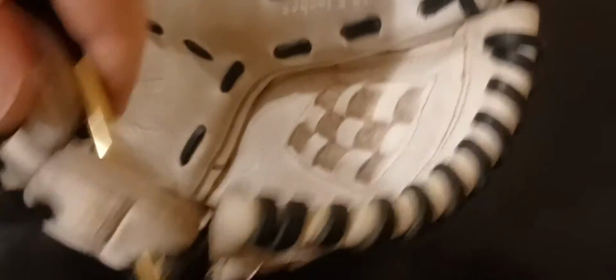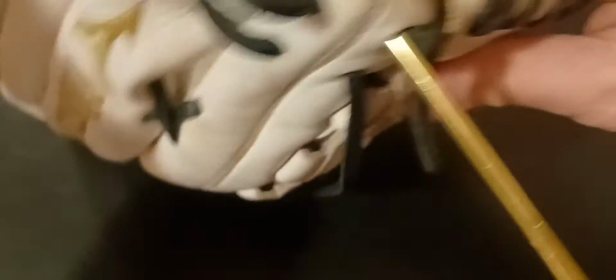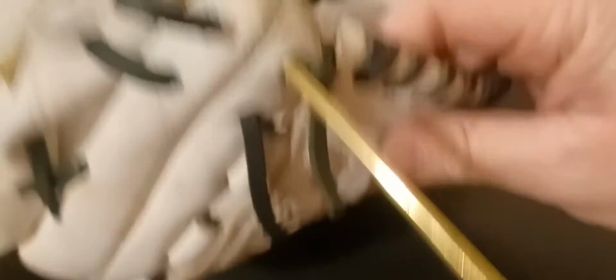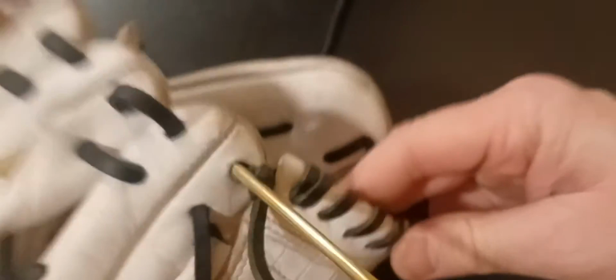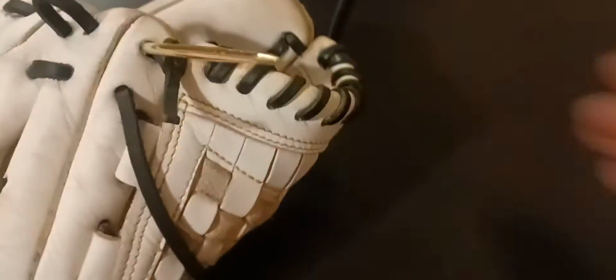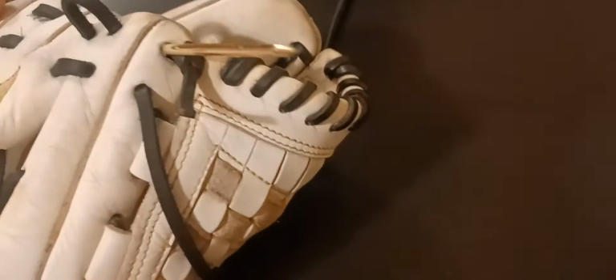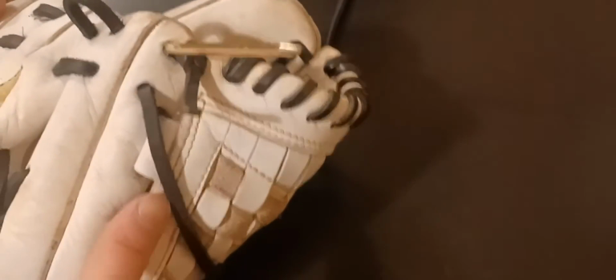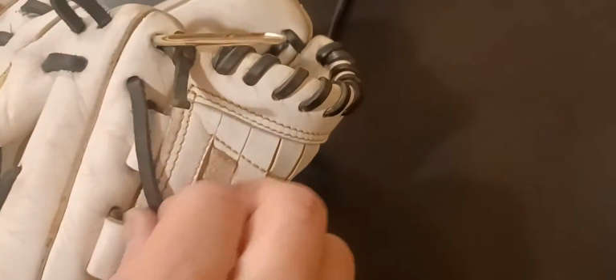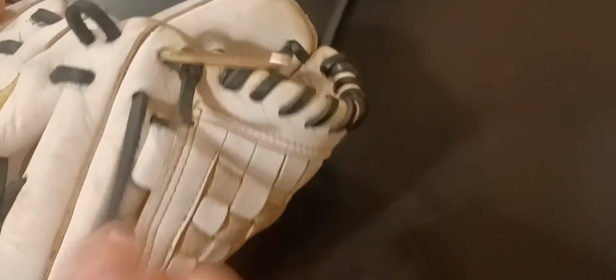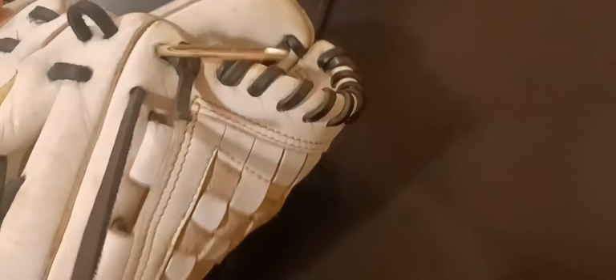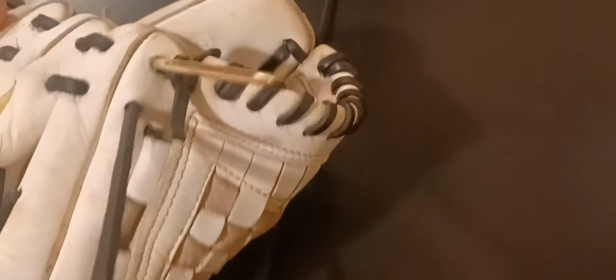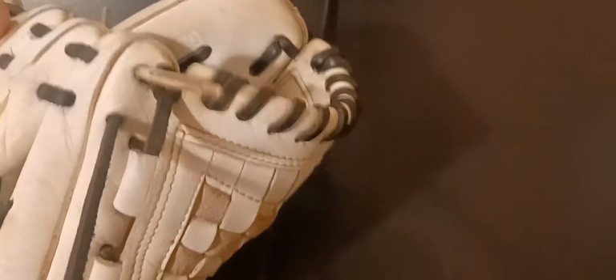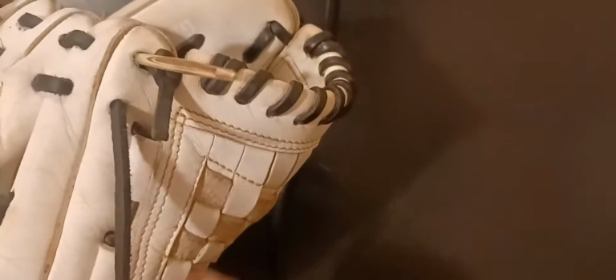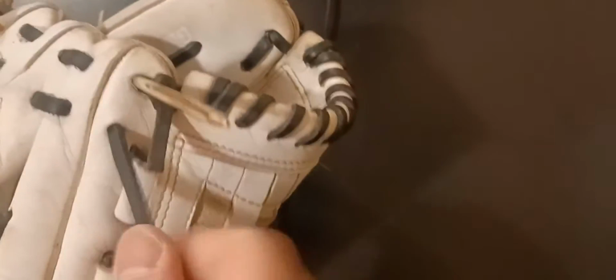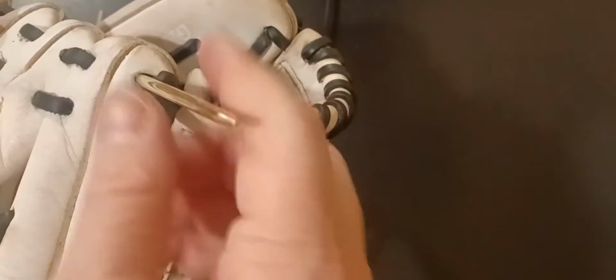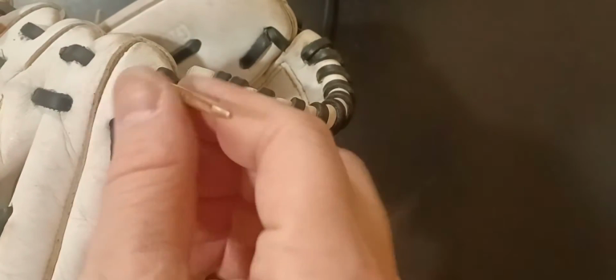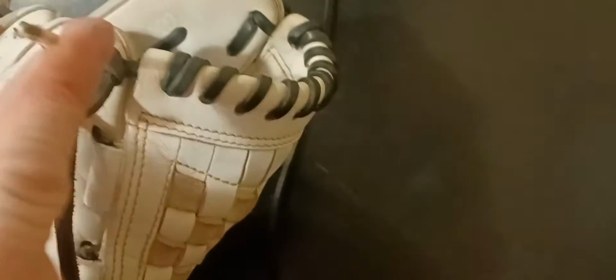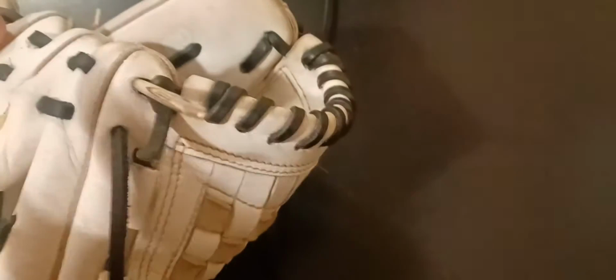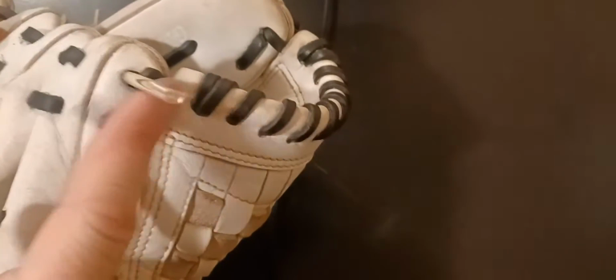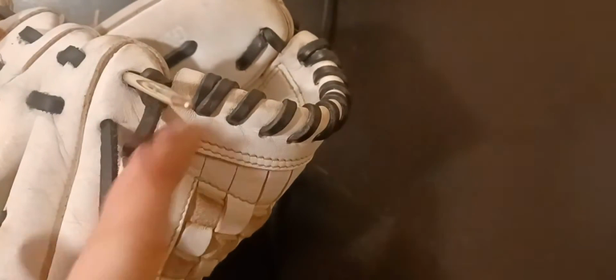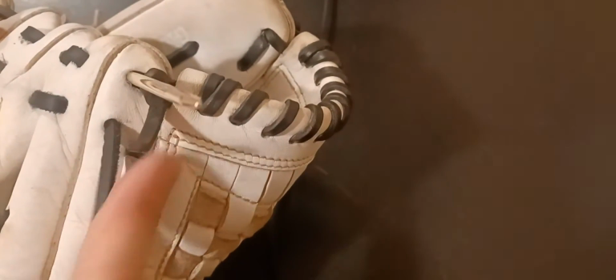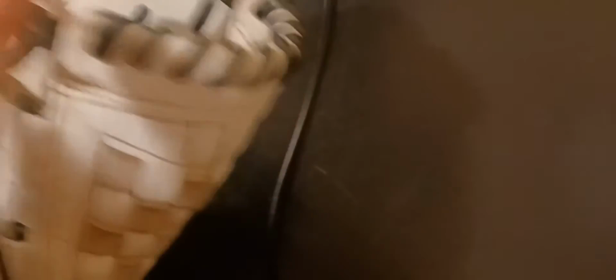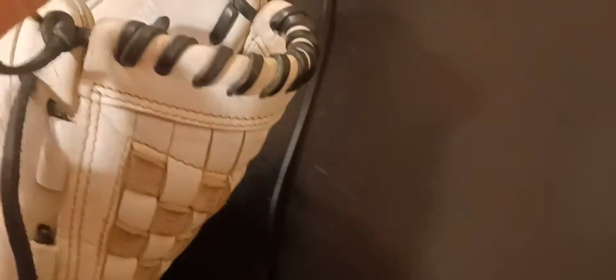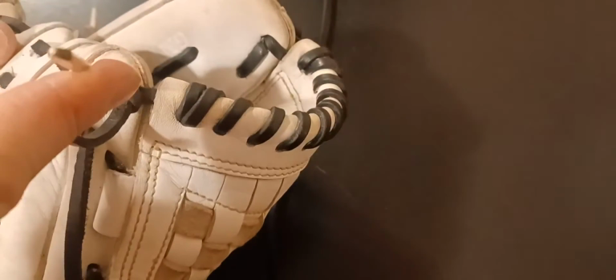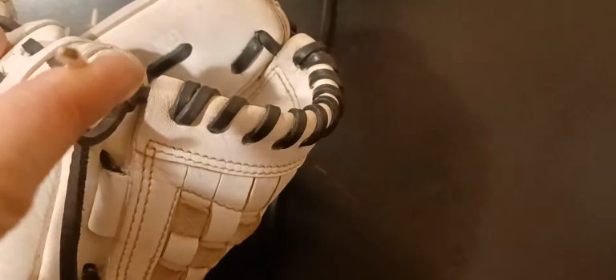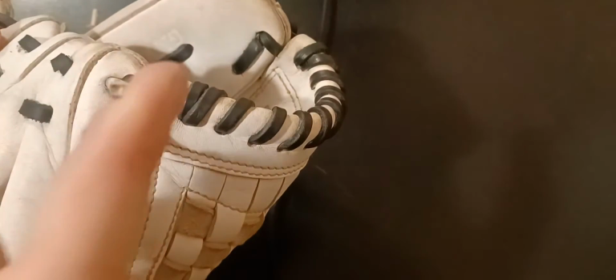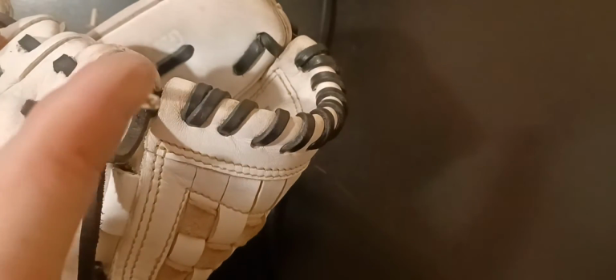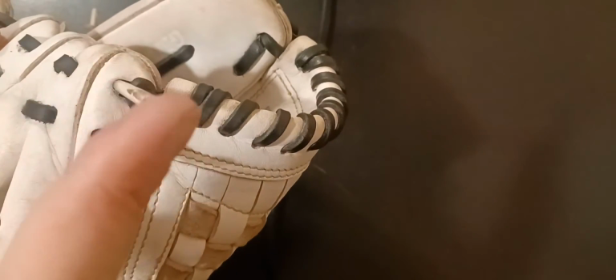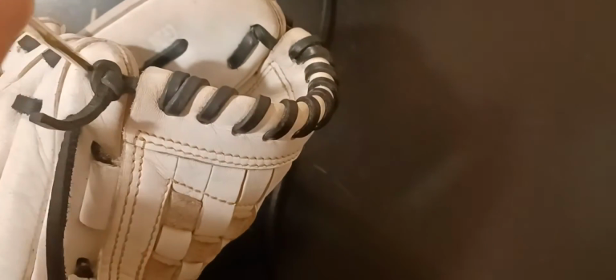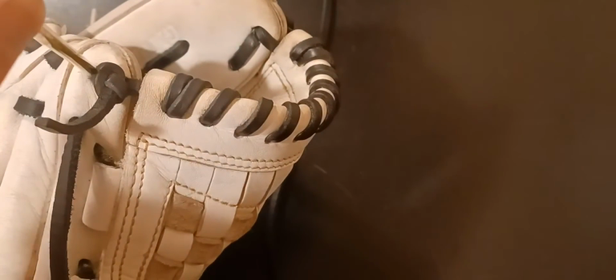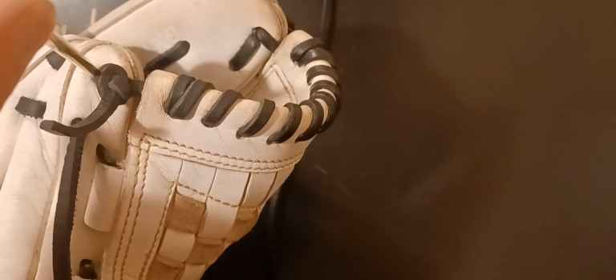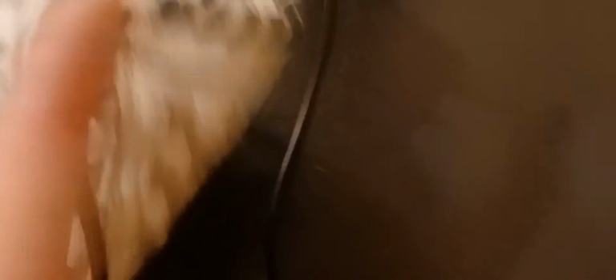I'm going to flip the glove over — that's what you're going to see. Here's the lace that we've got to tie off to, coming right by that web knot.